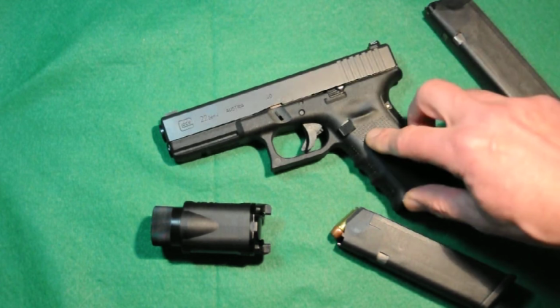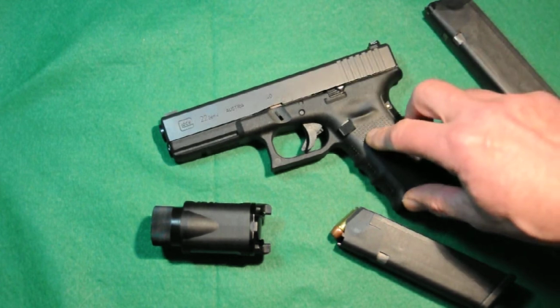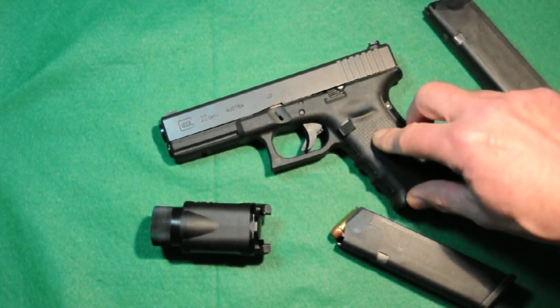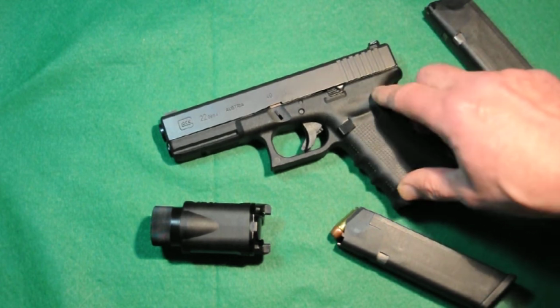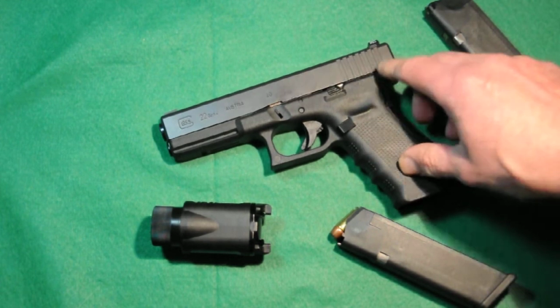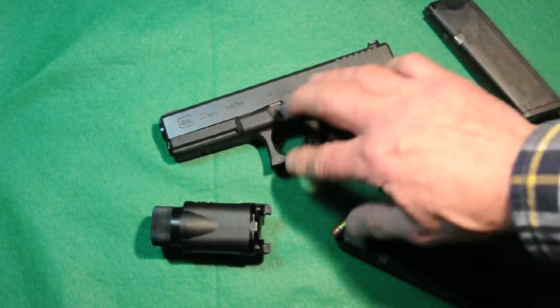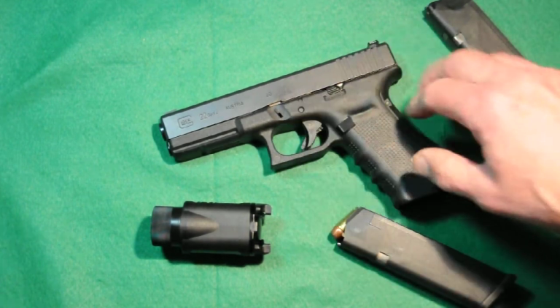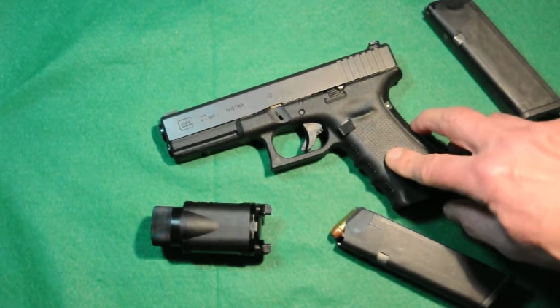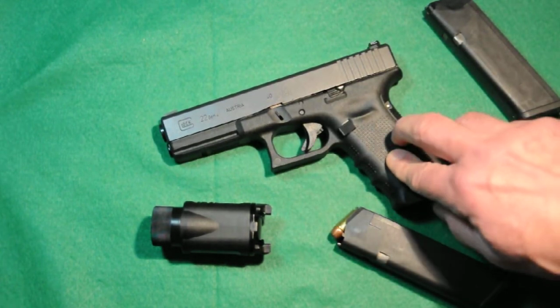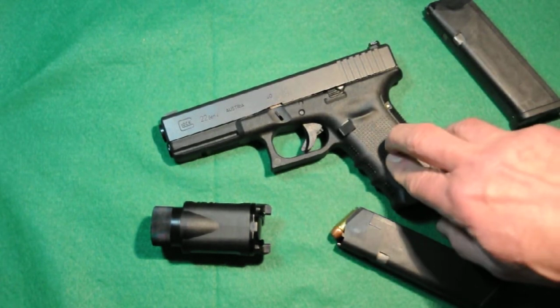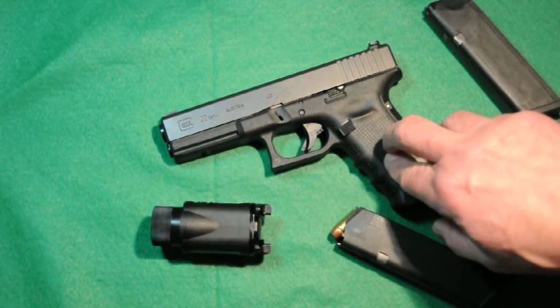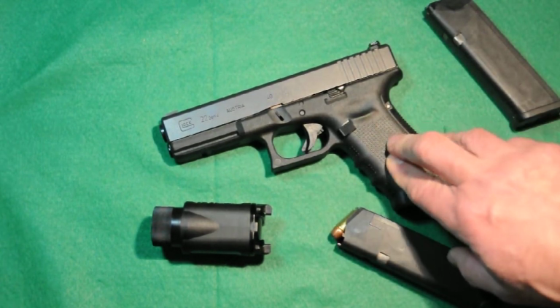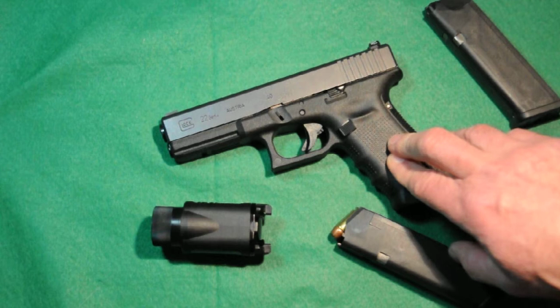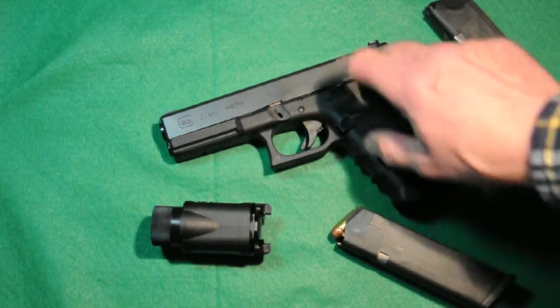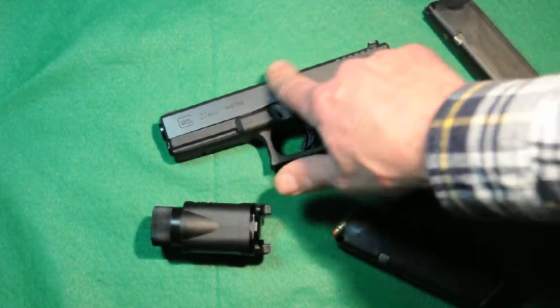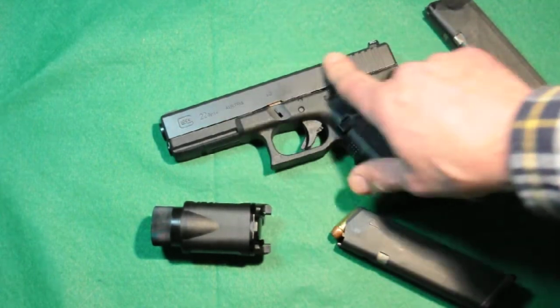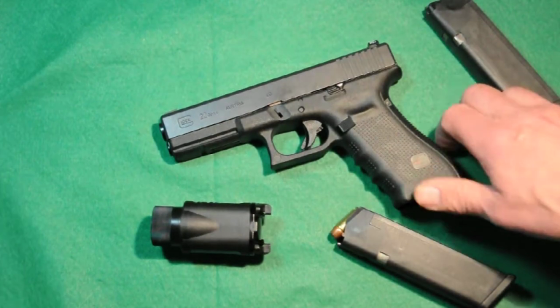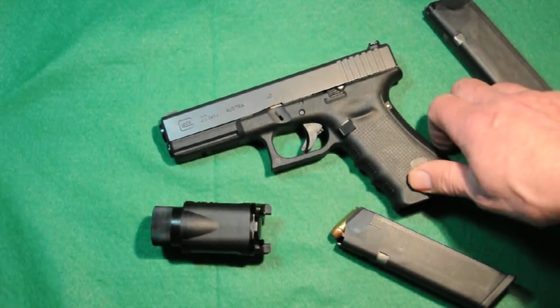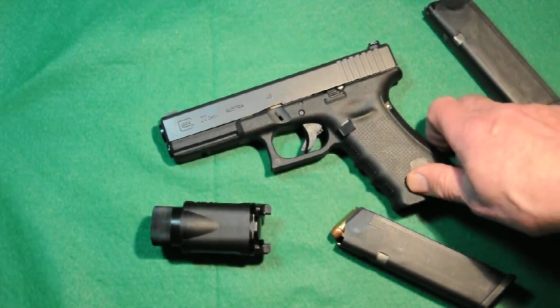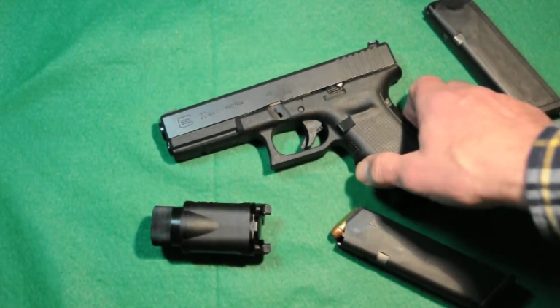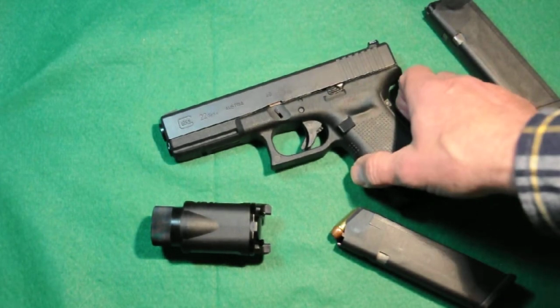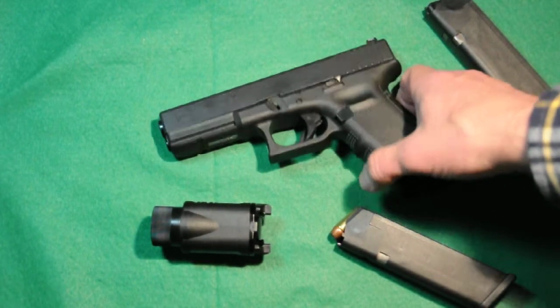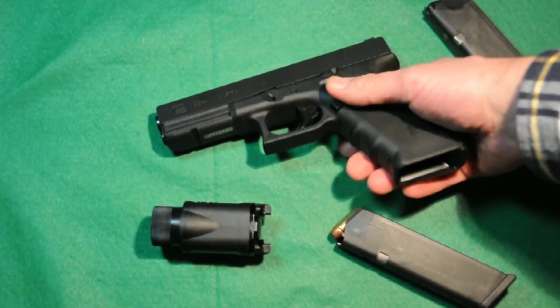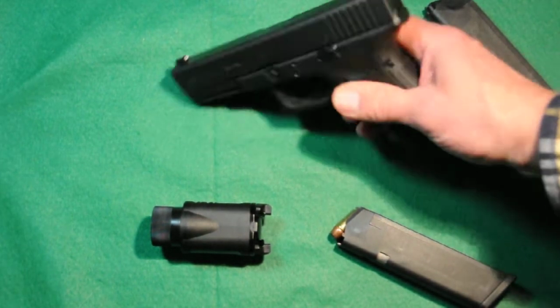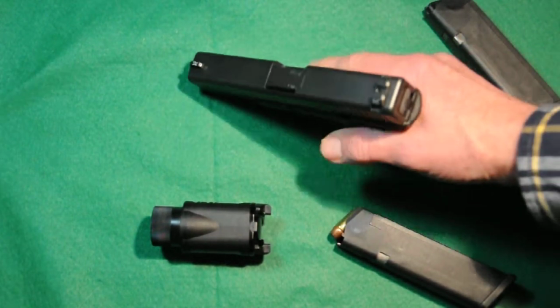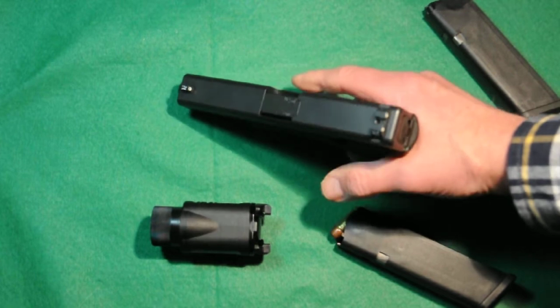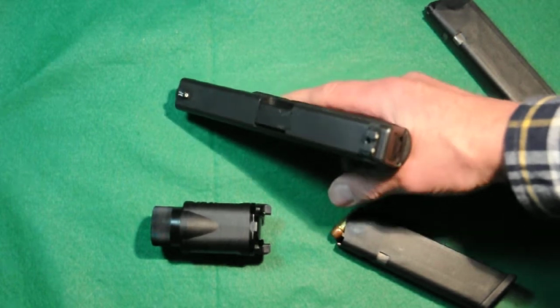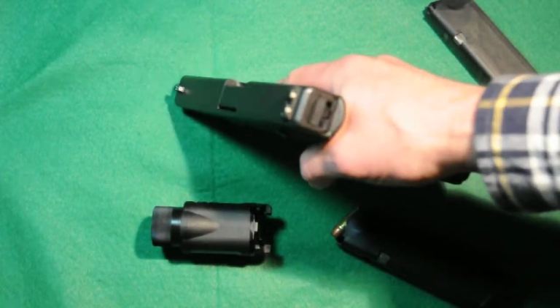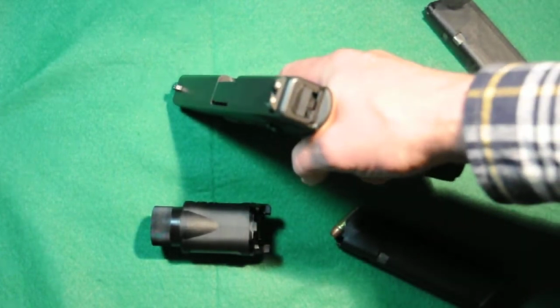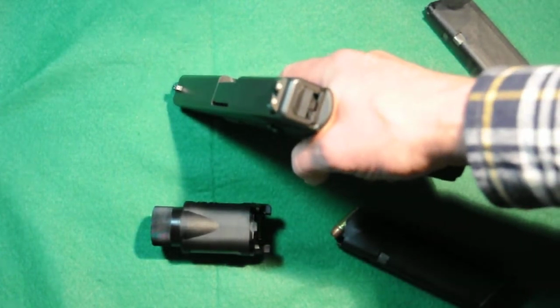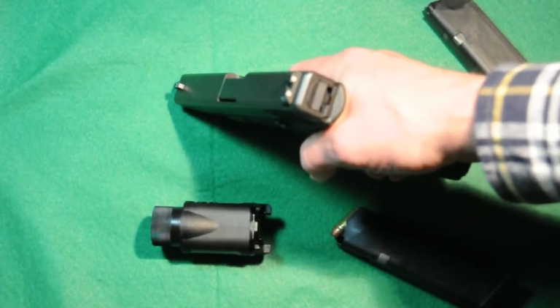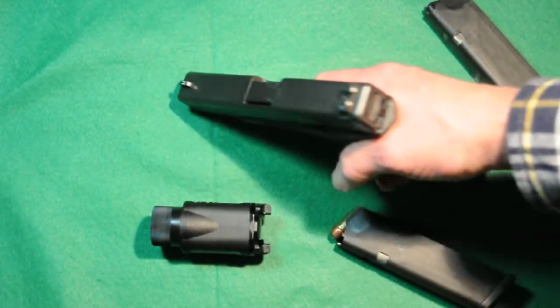Those are easy to replace and they go for about 10 bucks. All Glock small parts are not that expensive at all — it's not until you get to a slide or something that you're looking at a couple hundred bucks.